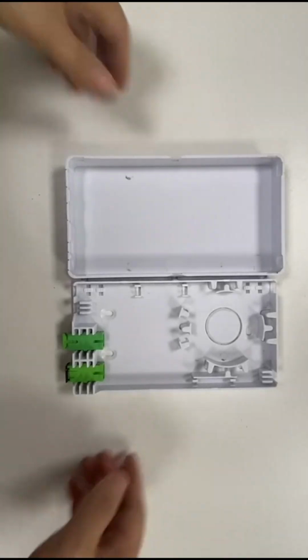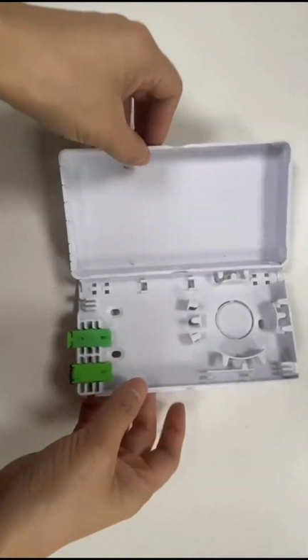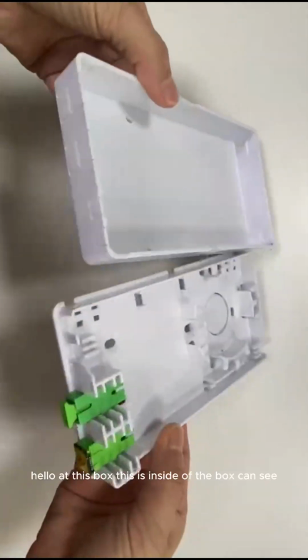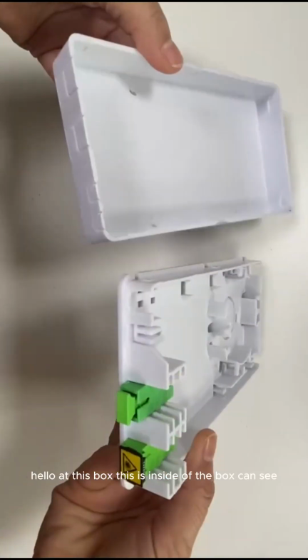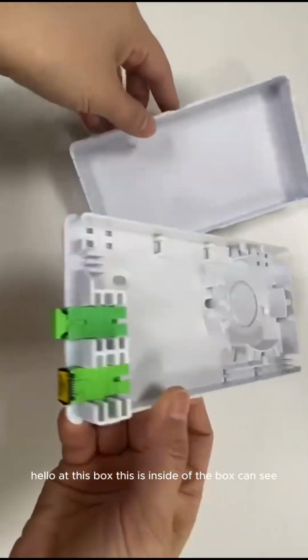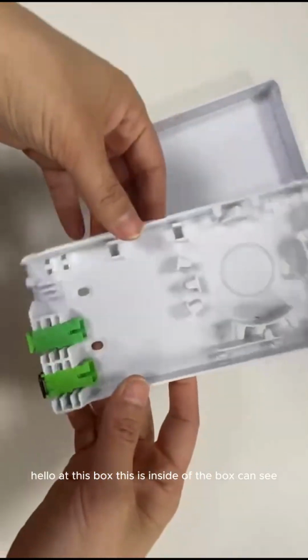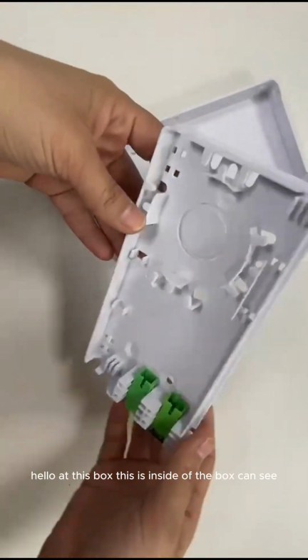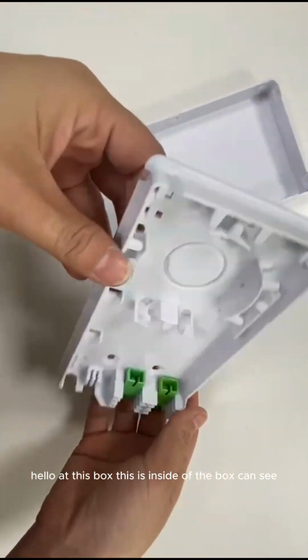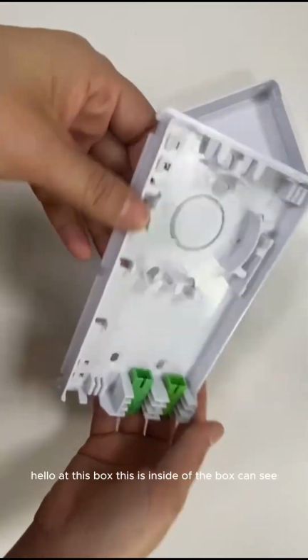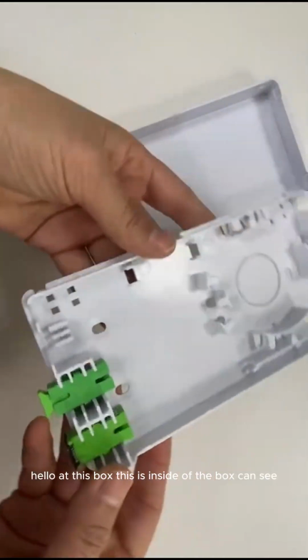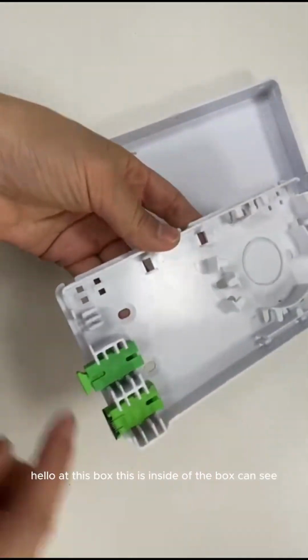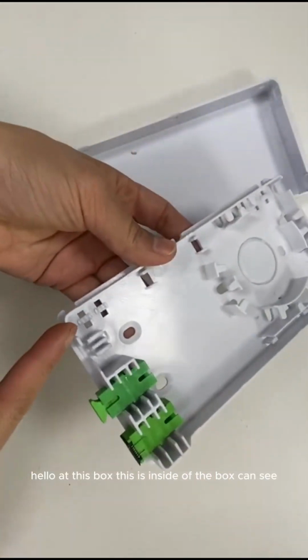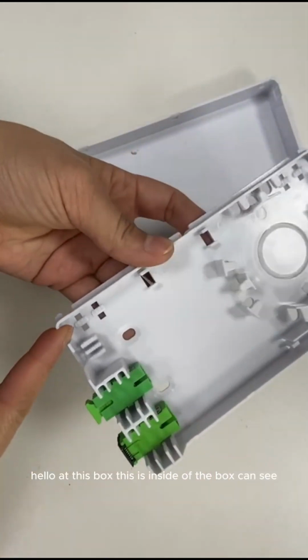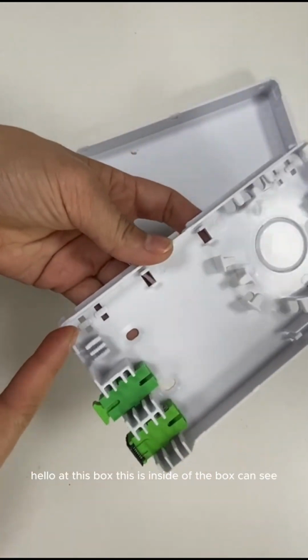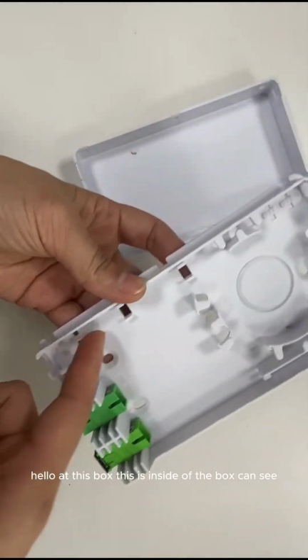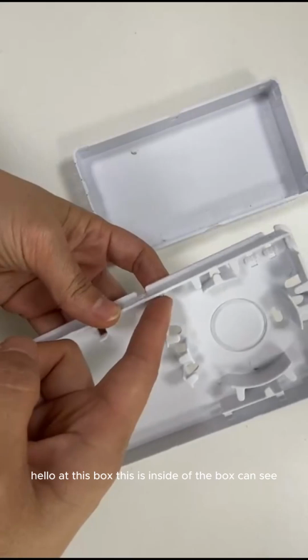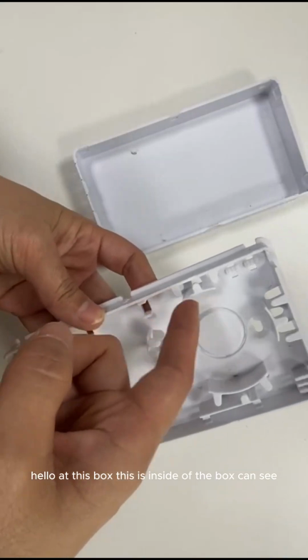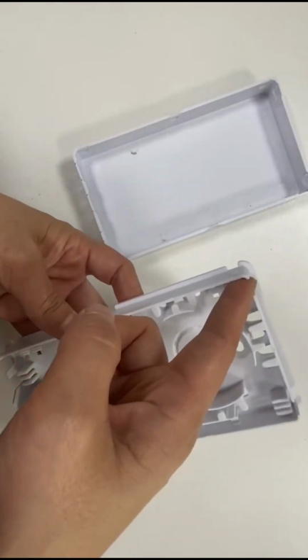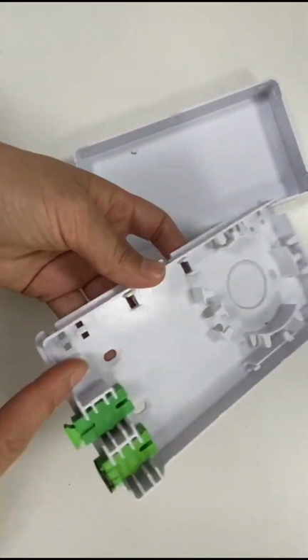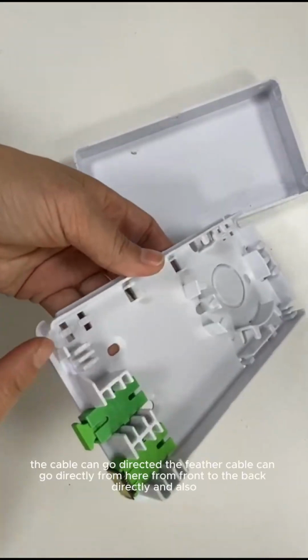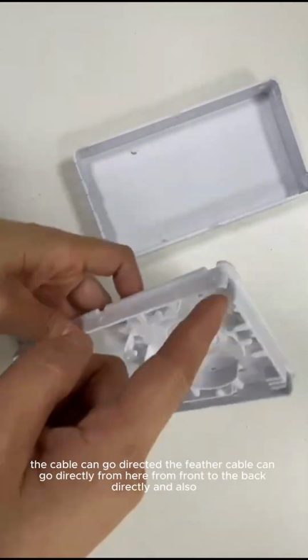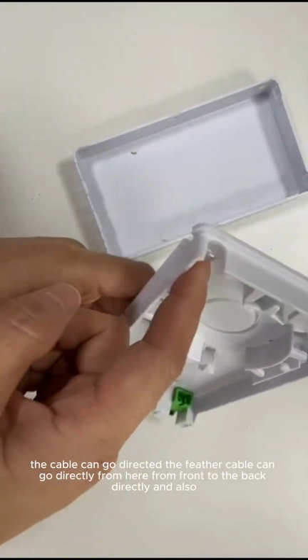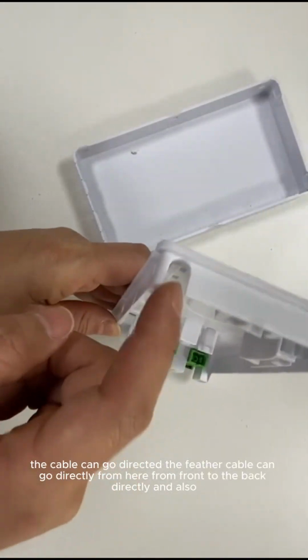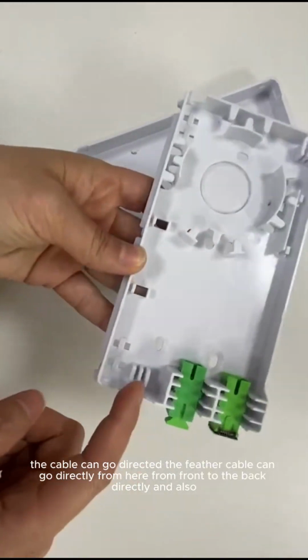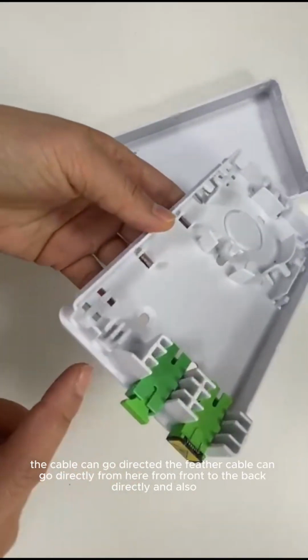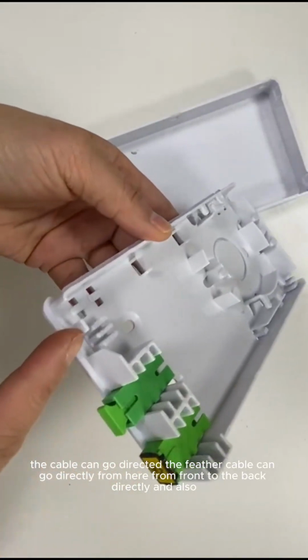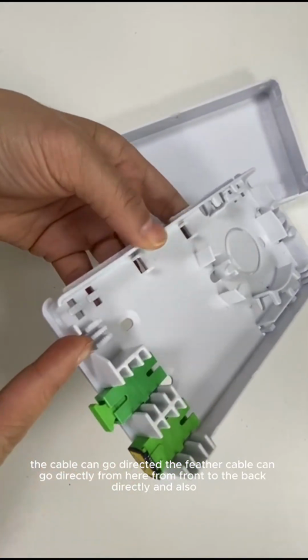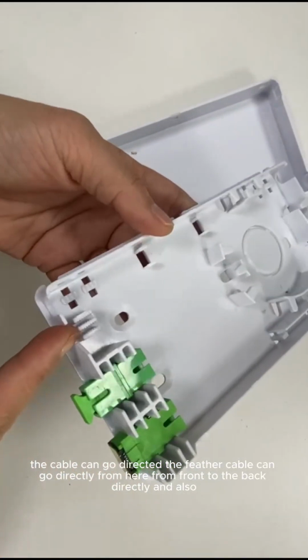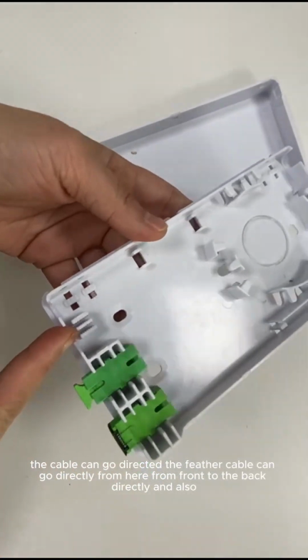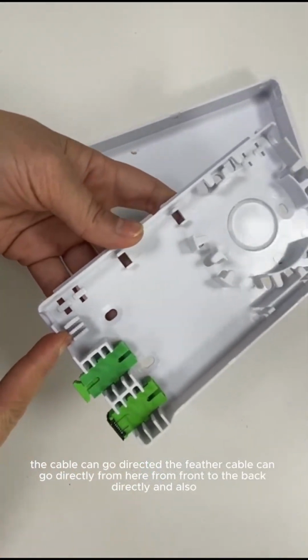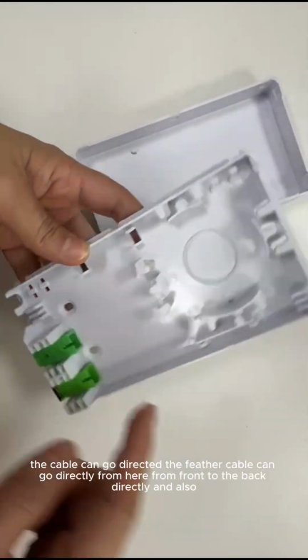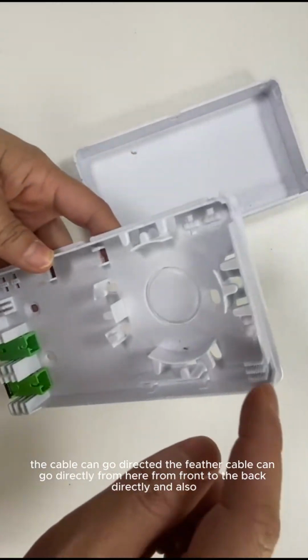Hello. This box — this is inside of the box, you can see. The feather cable can go directly from here, from the front to the back directly. And also here are the cable ports for the cable to enter.